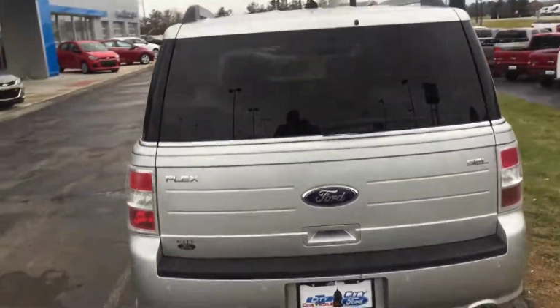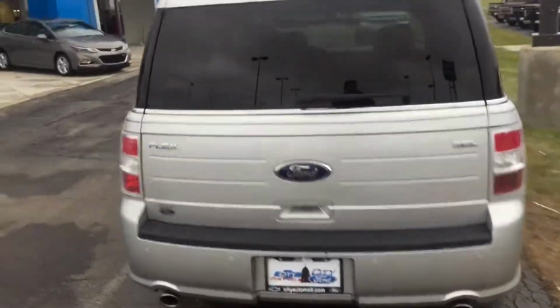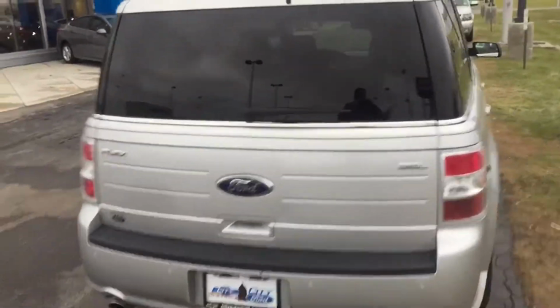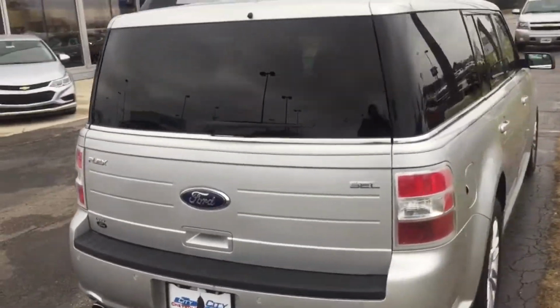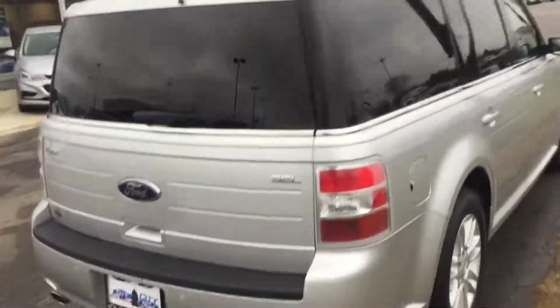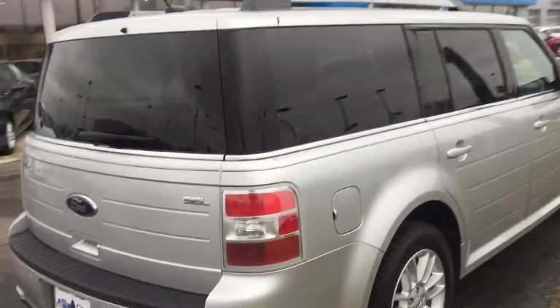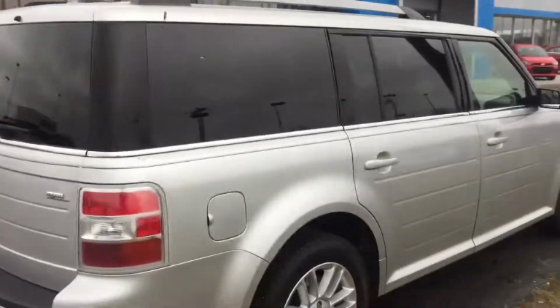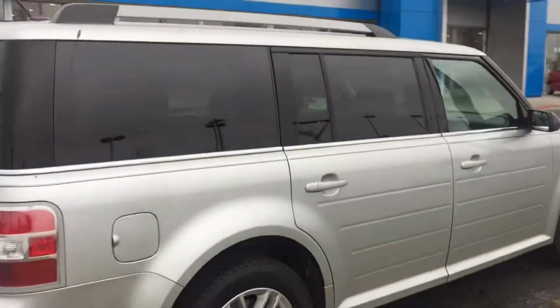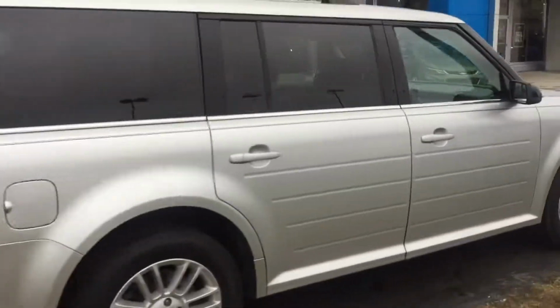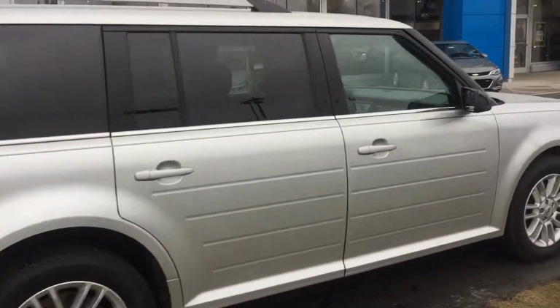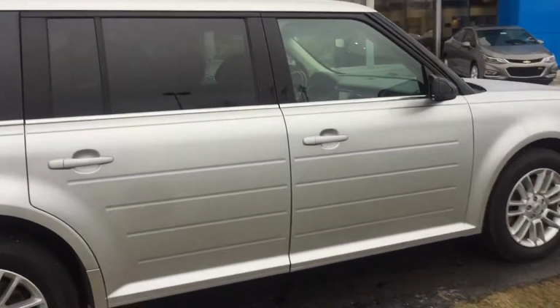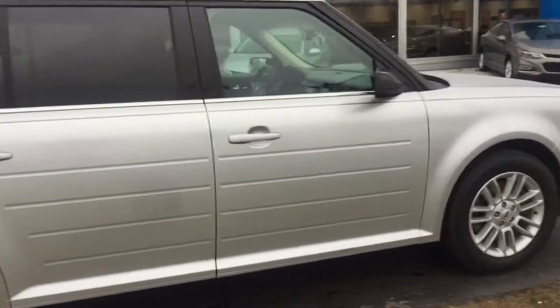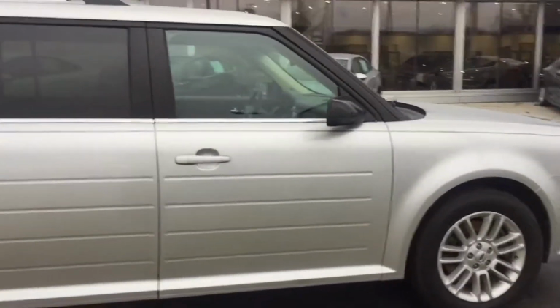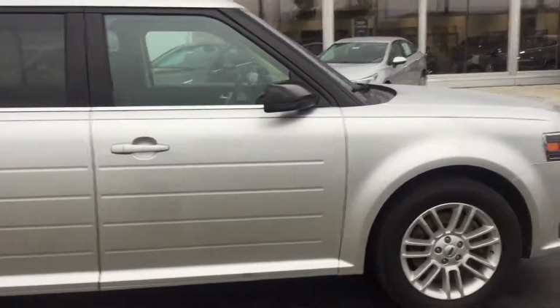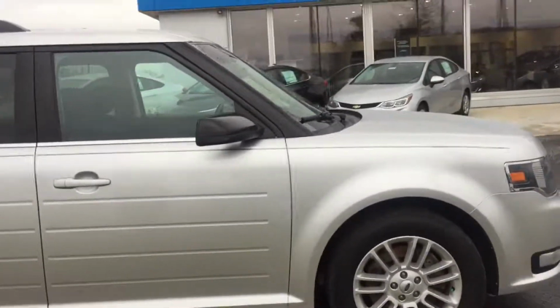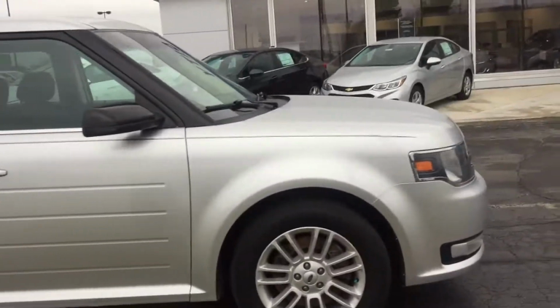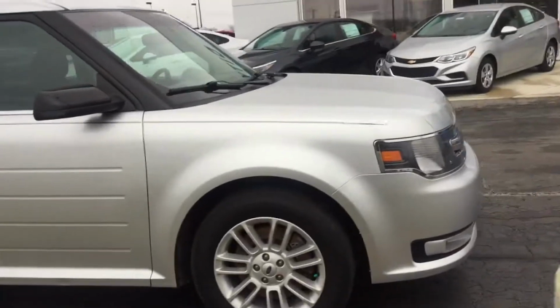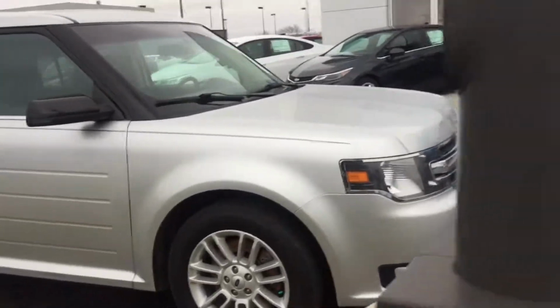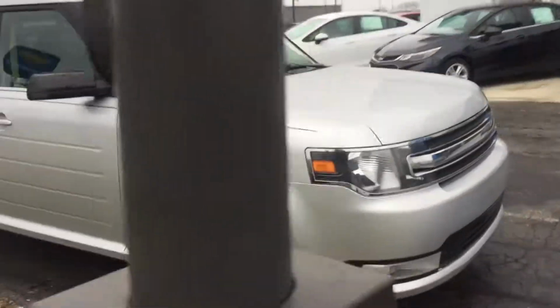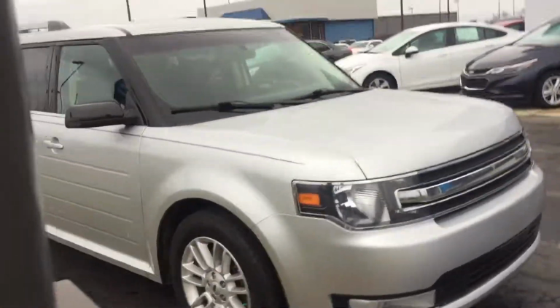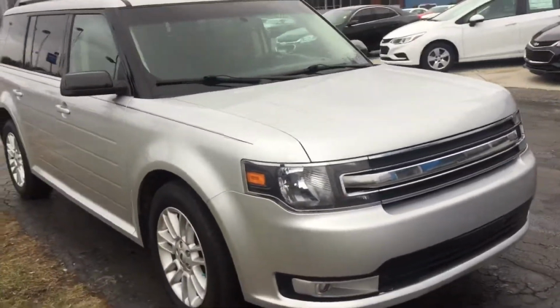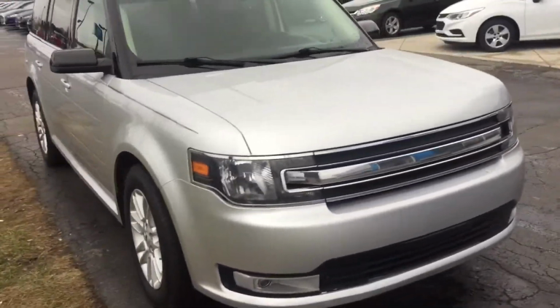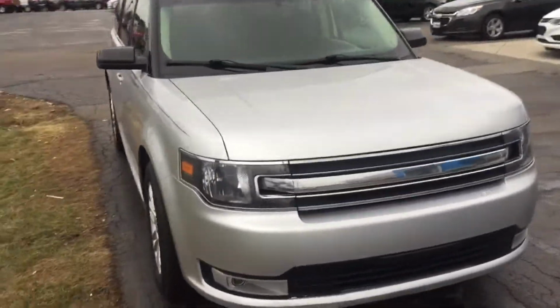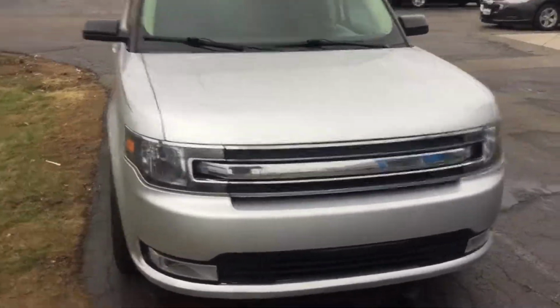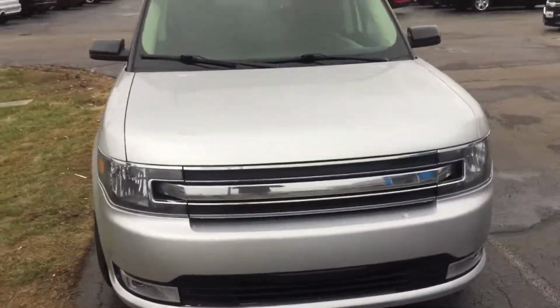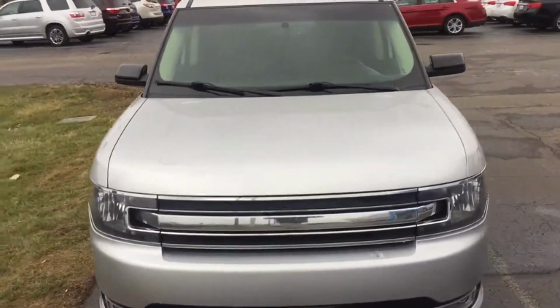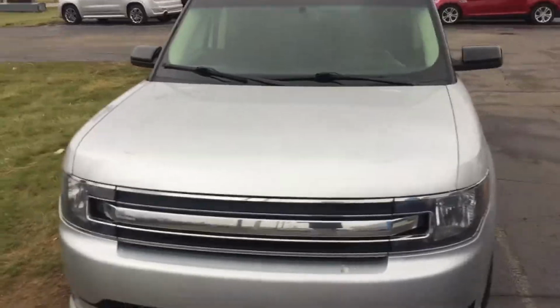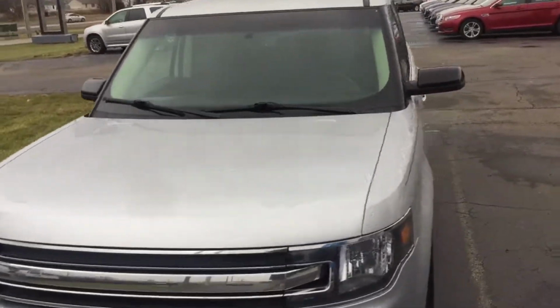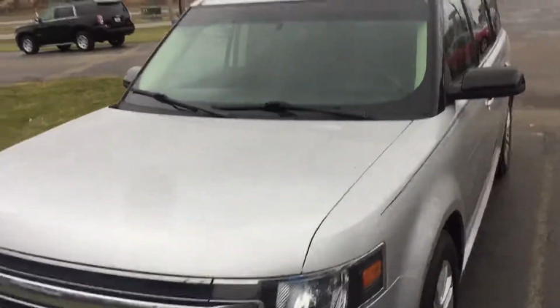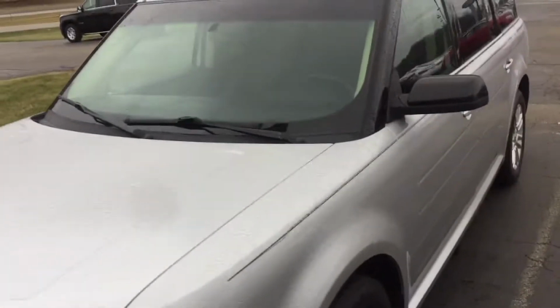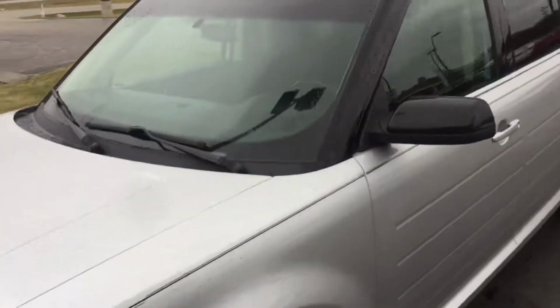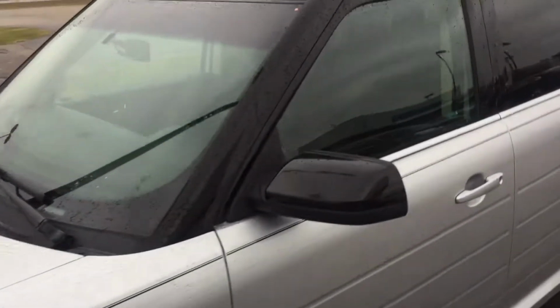Other than that, this thing is almost absolutely perfect. Besides that, the interior is absolutely immaculate. Sorry about the pole there. I'm going to show you the interior.